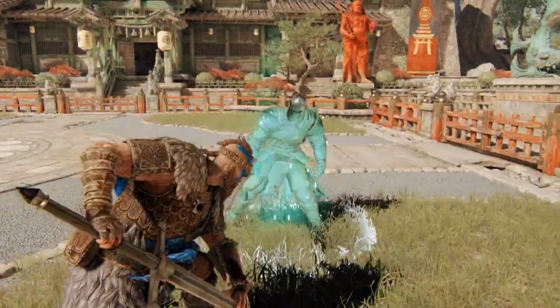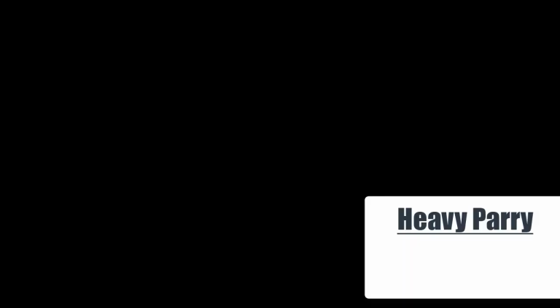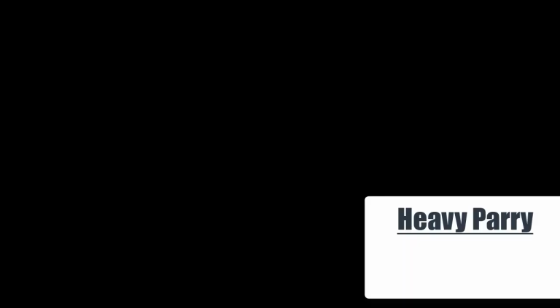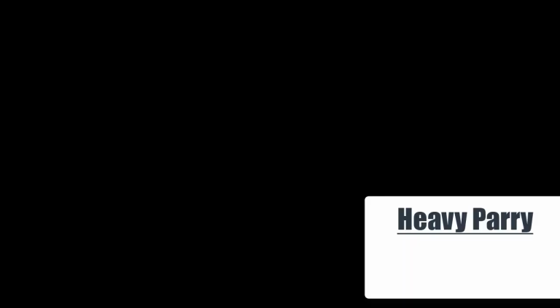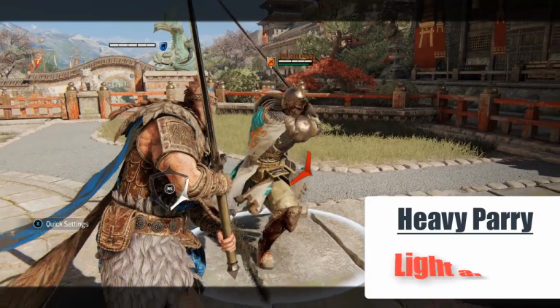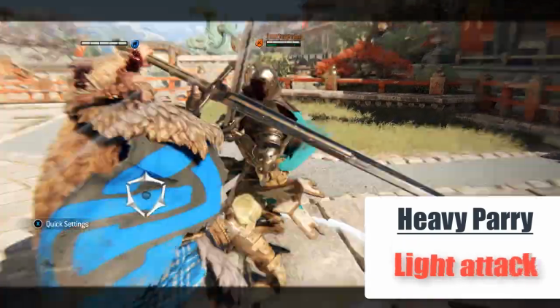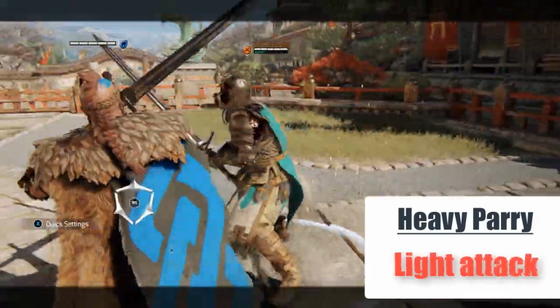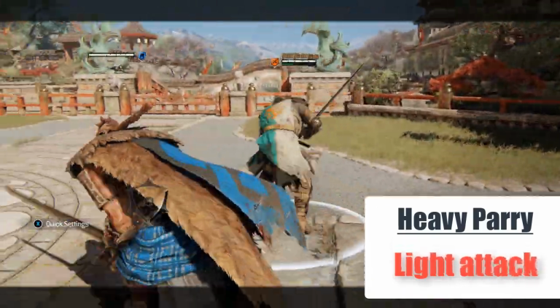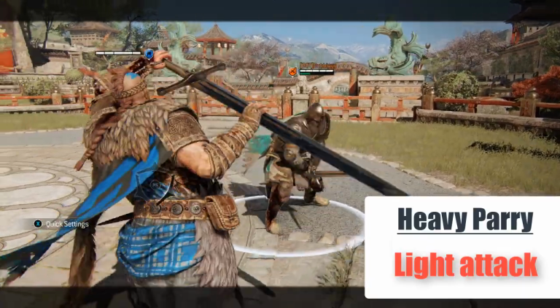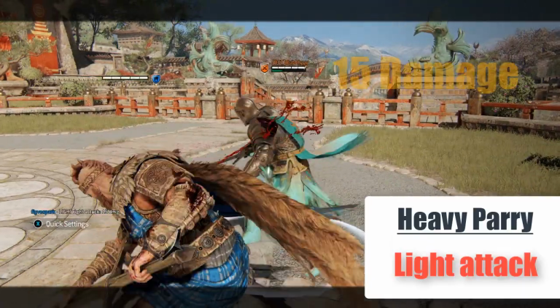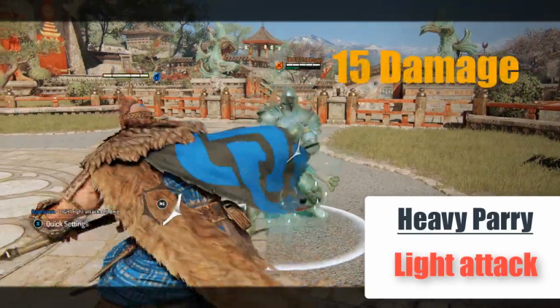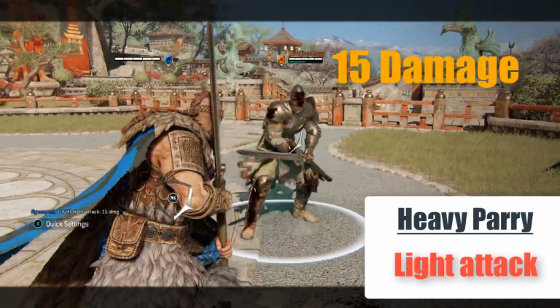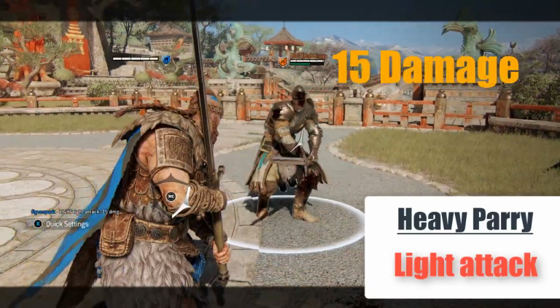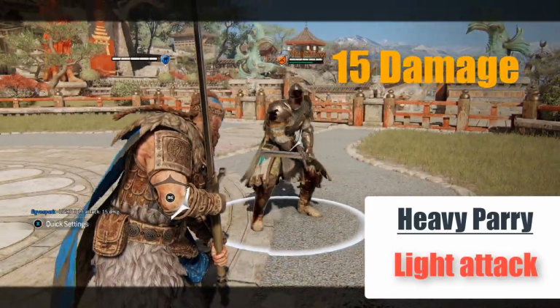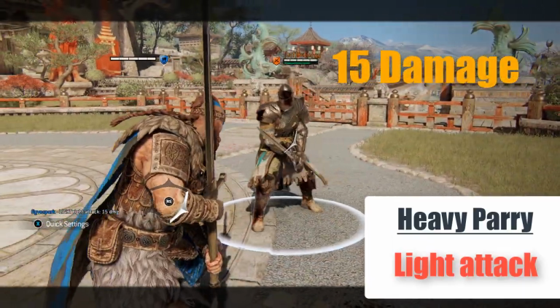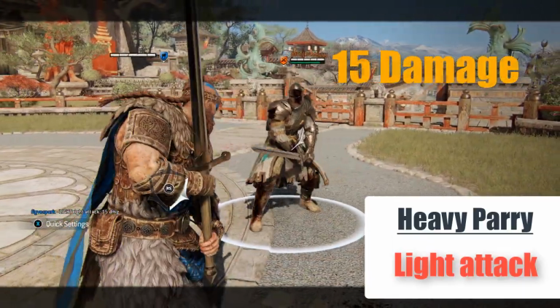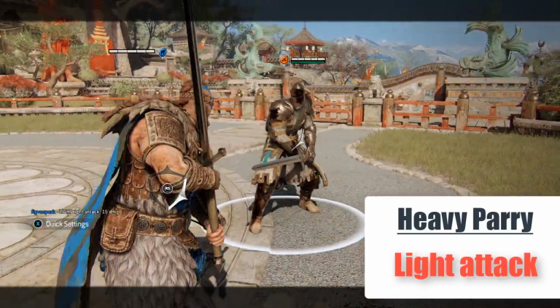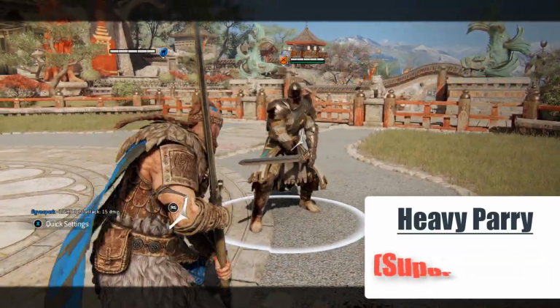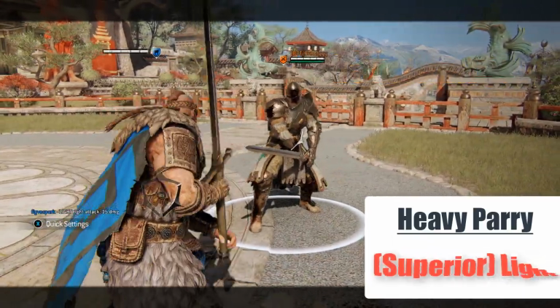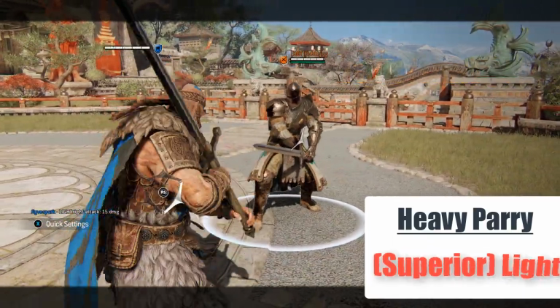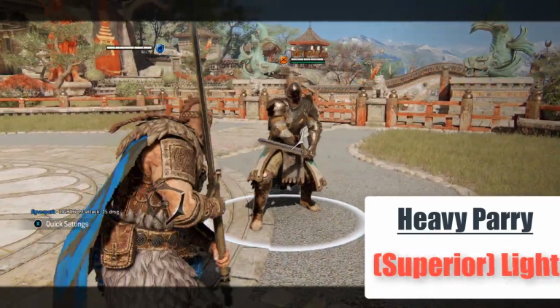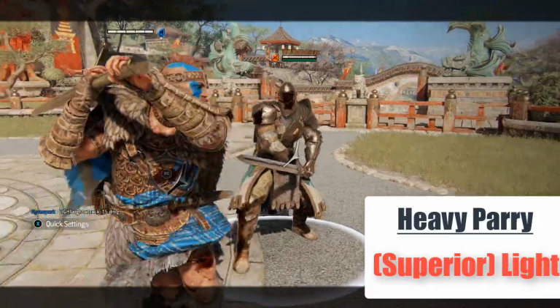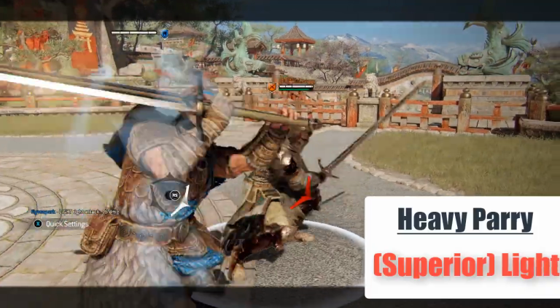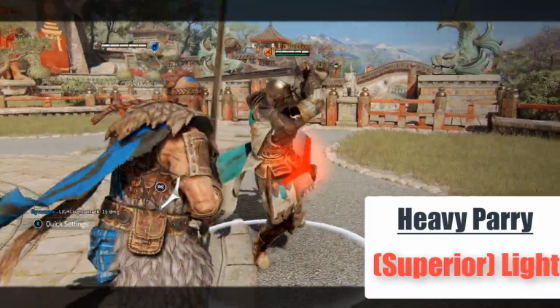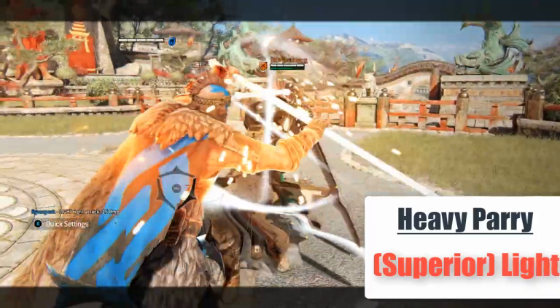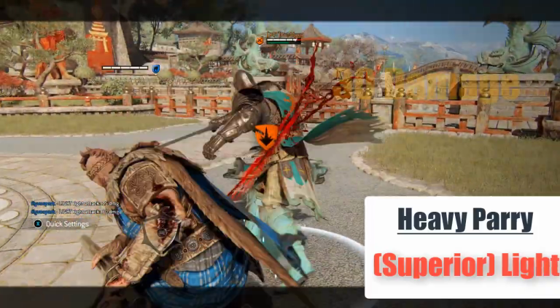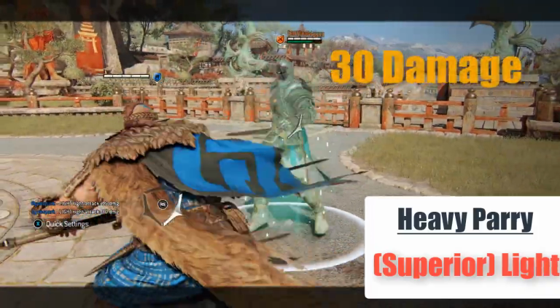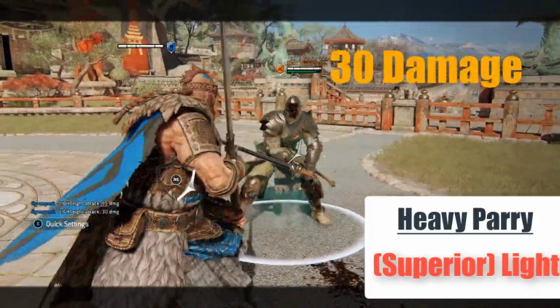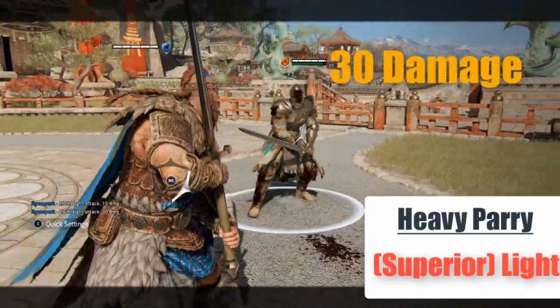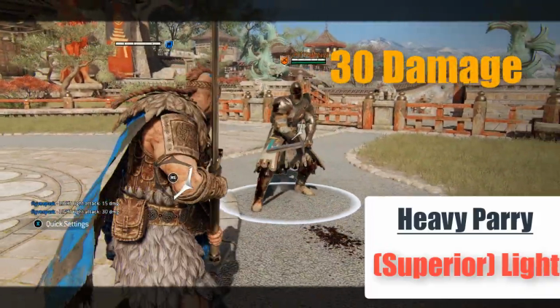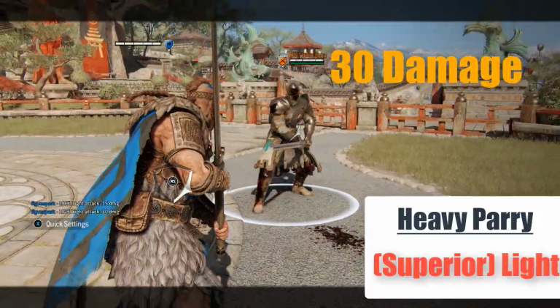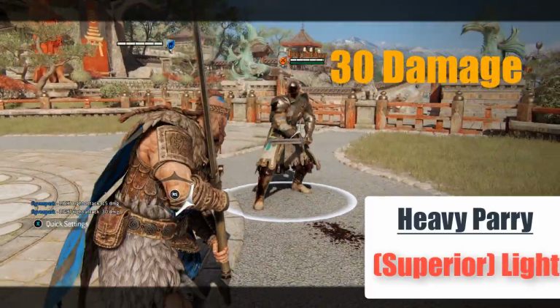A heavy parry grants you only a light attack for 15 damage. Do note that the Highlander has superior attack properties on his light attacks, so you can do a superior light attack for 30 damage instead.